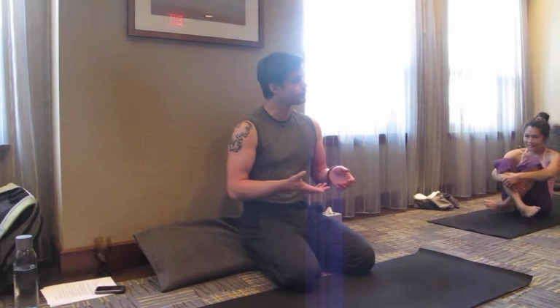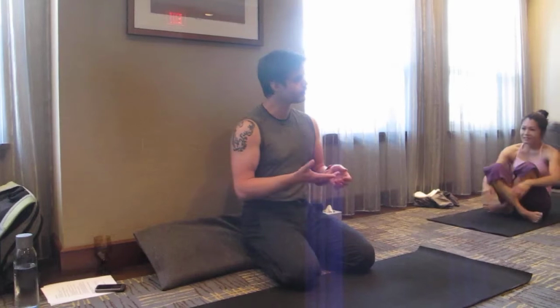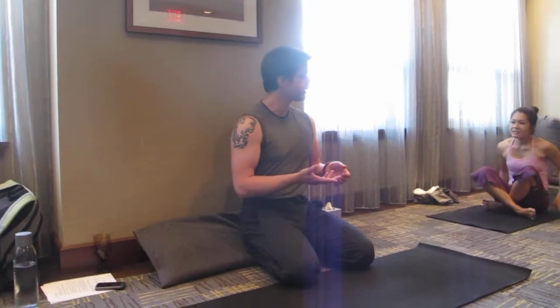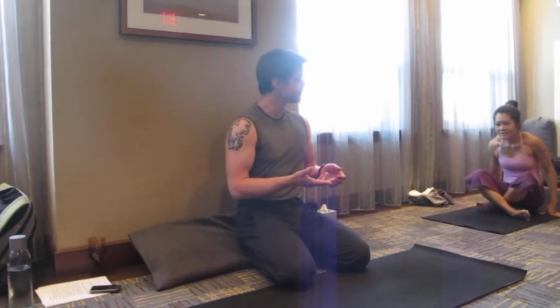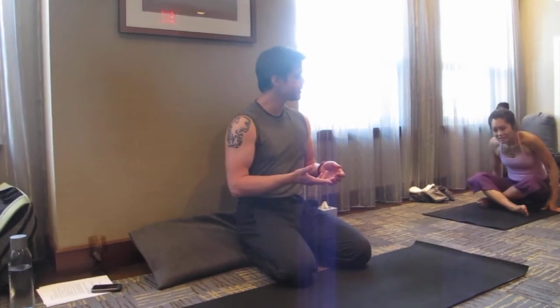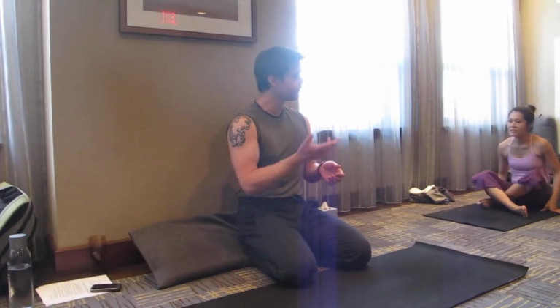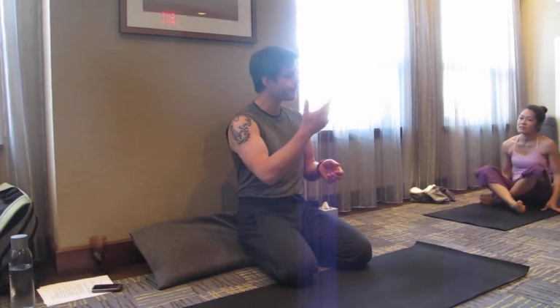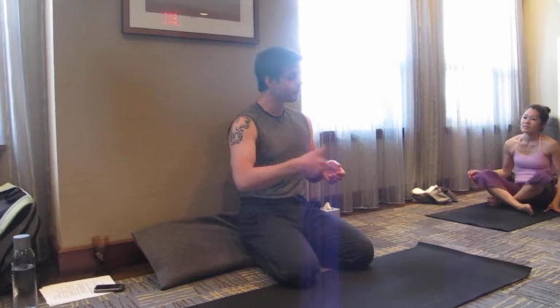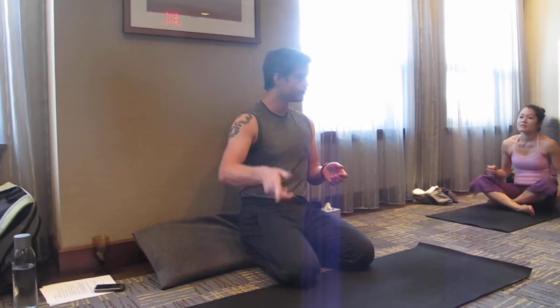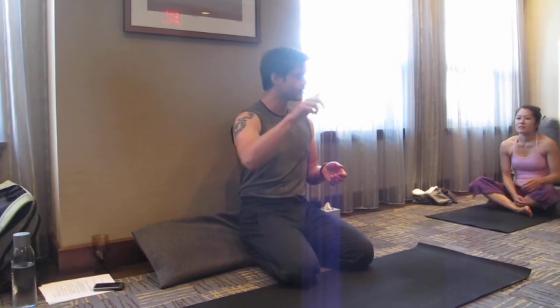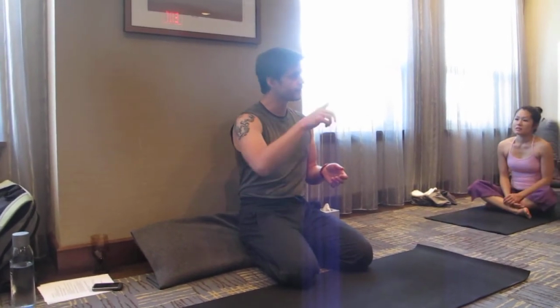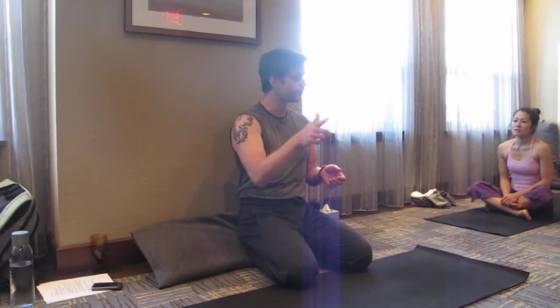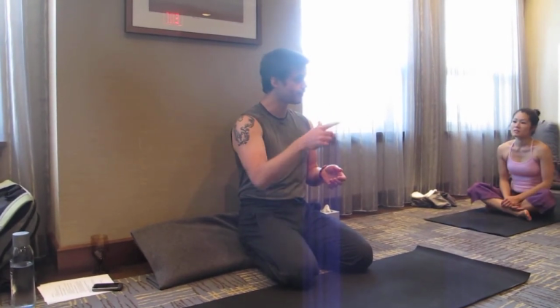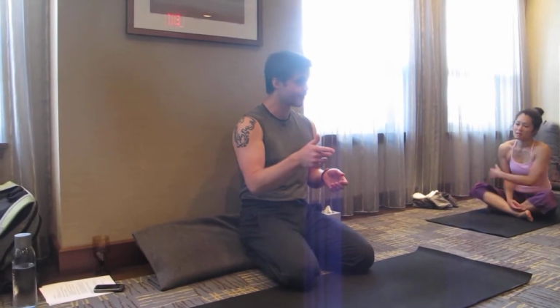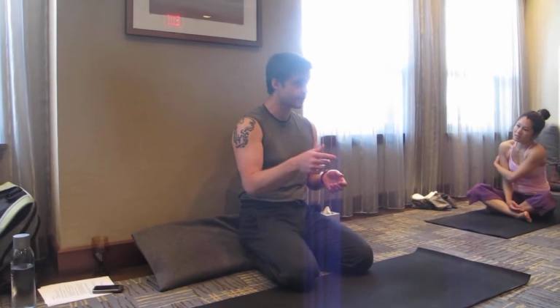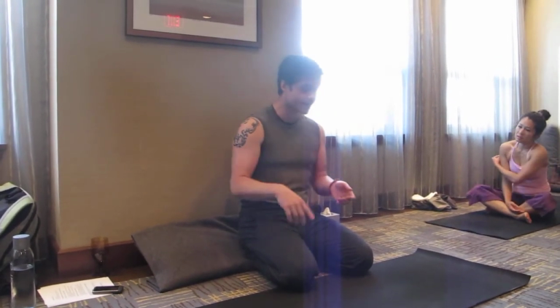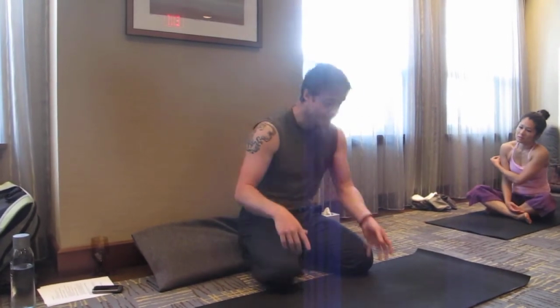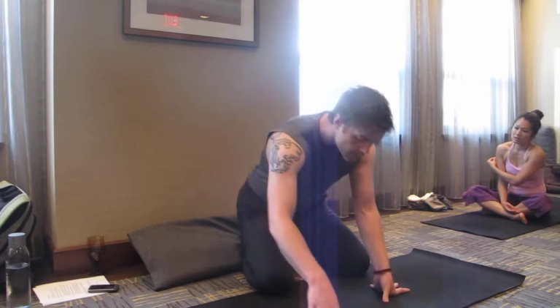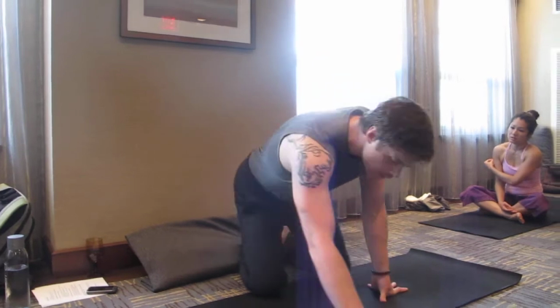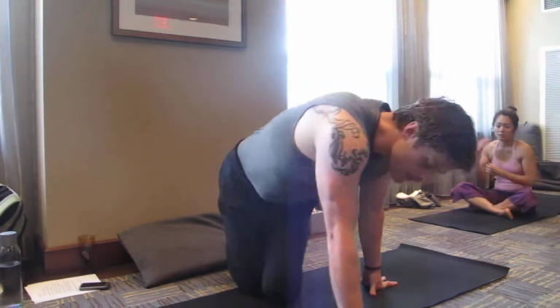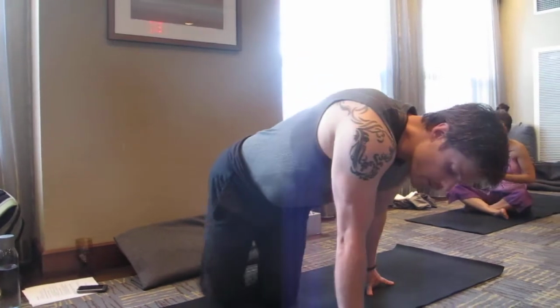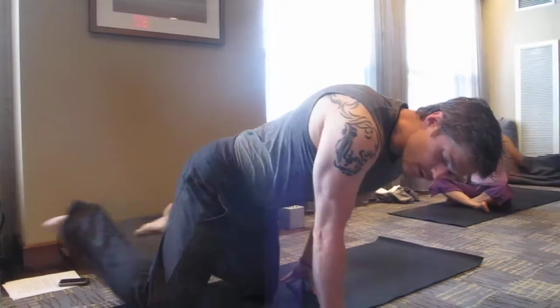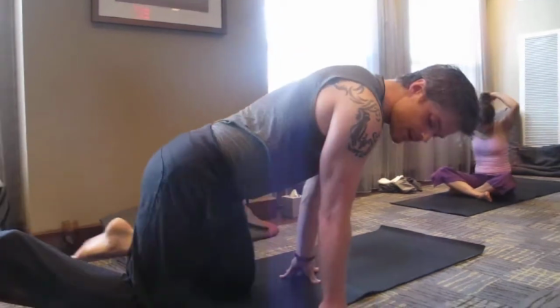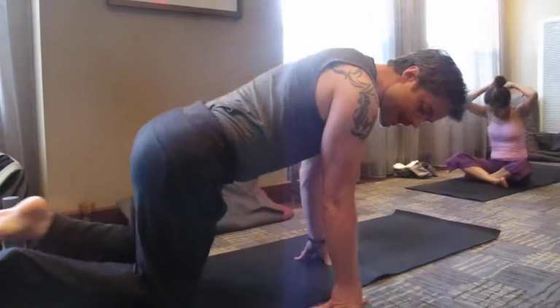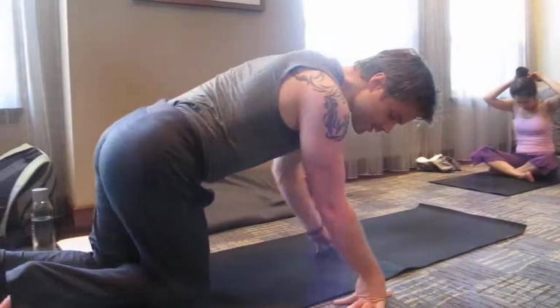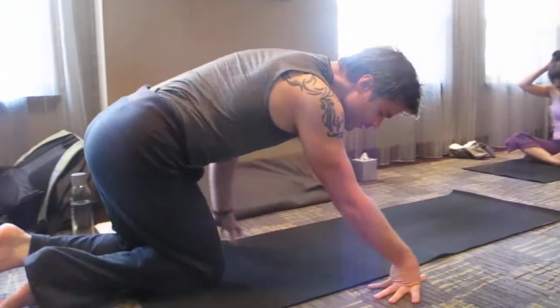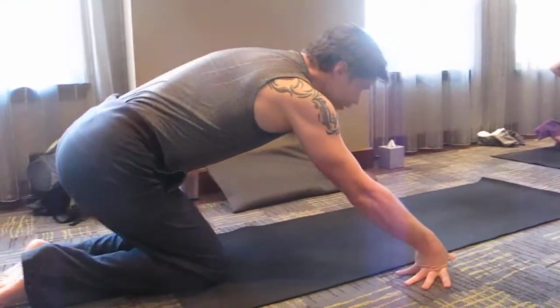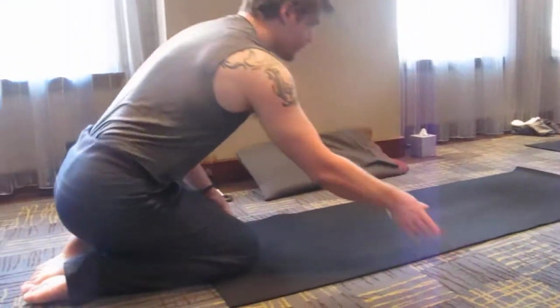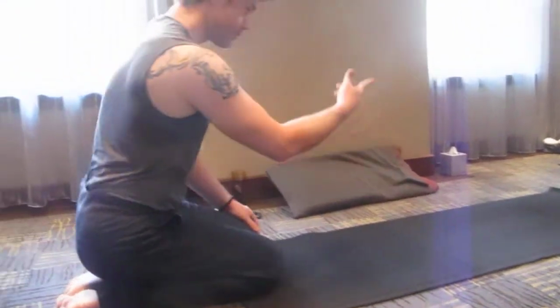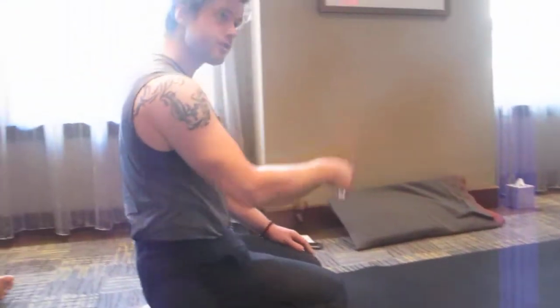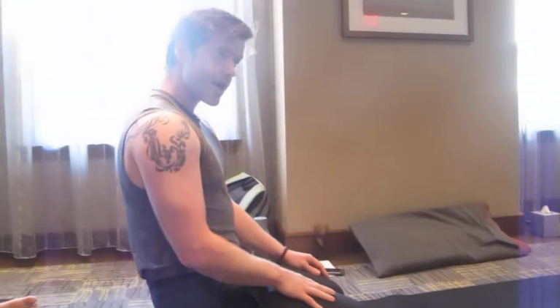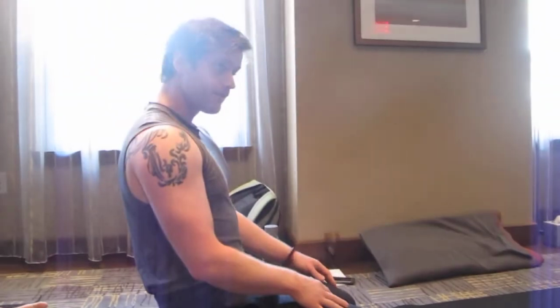I always work into the possibility of dropping over into a slightly different form in the background that he just did. Now to do this you have to start near the rear of the mat so you have some traction up there.